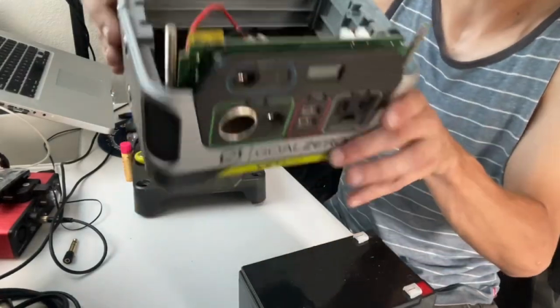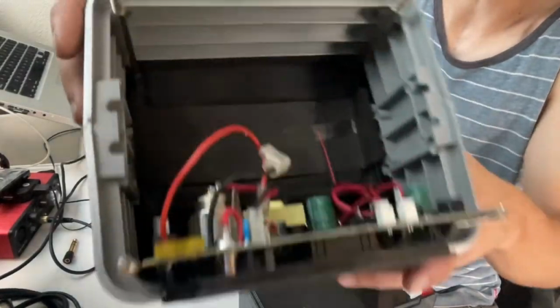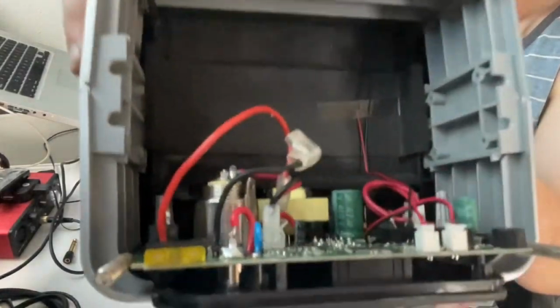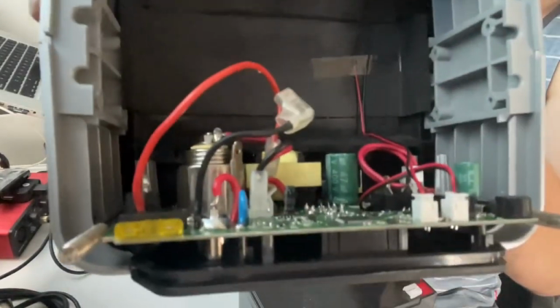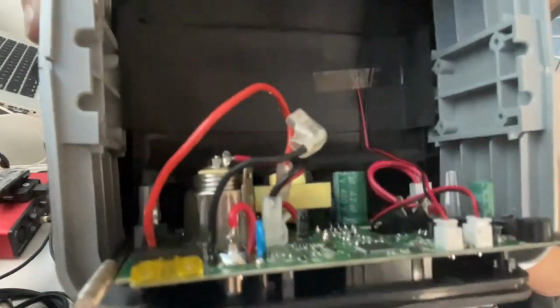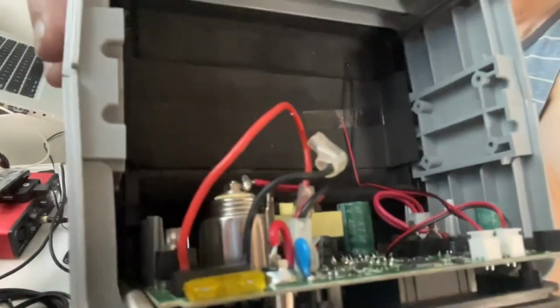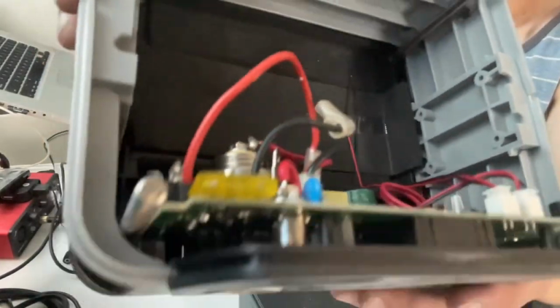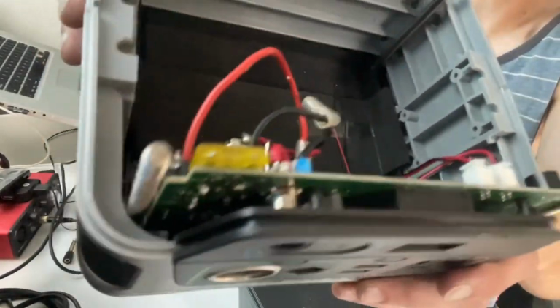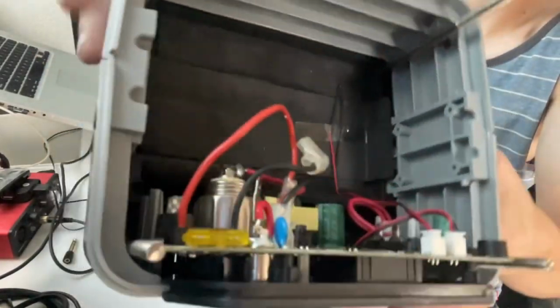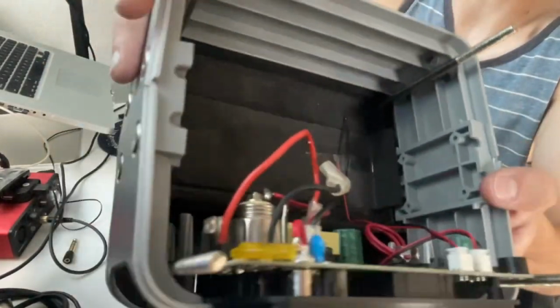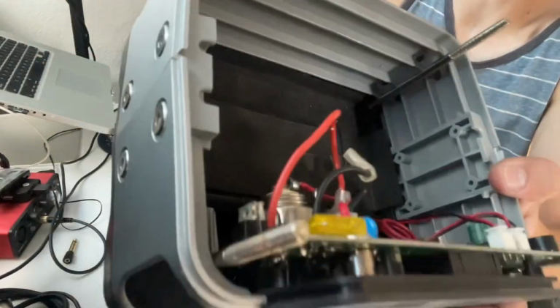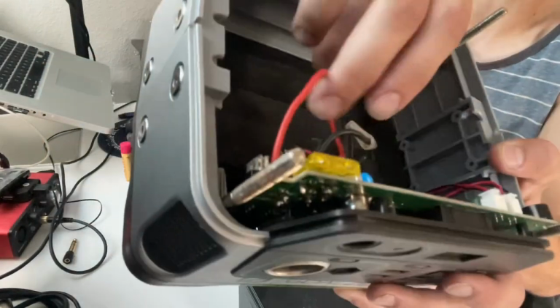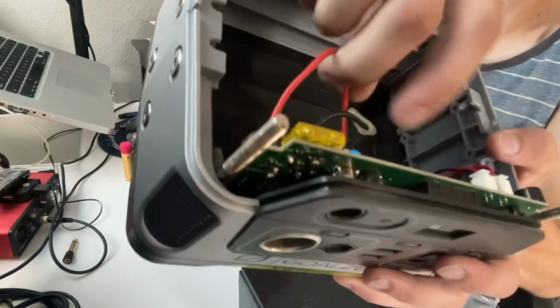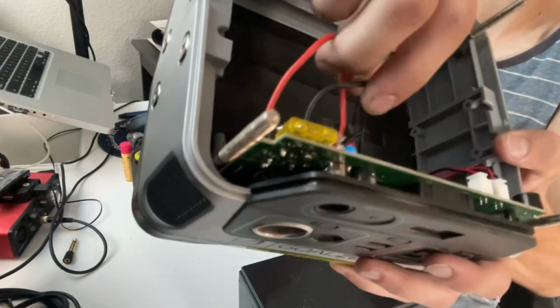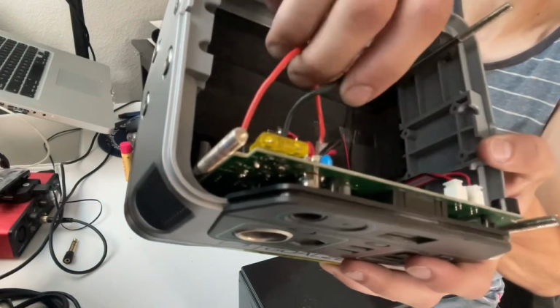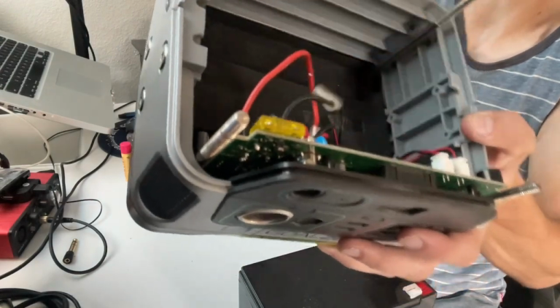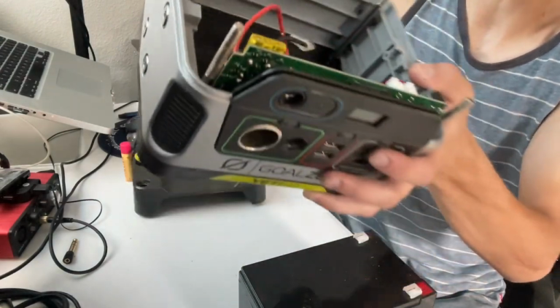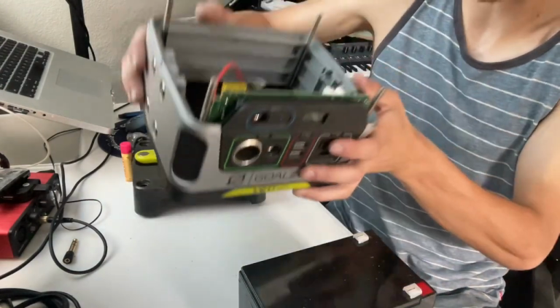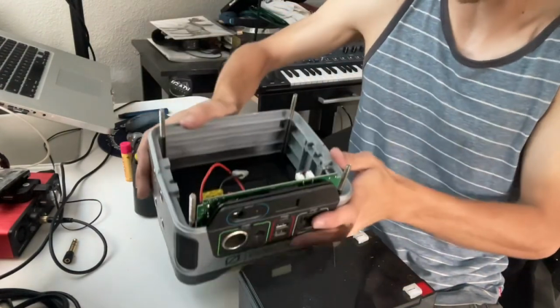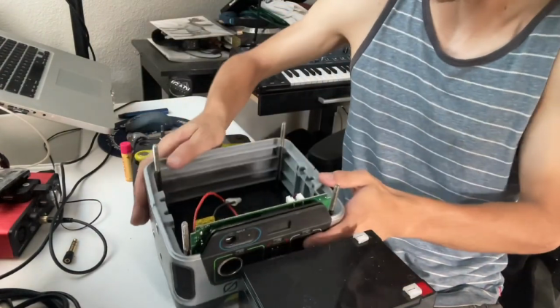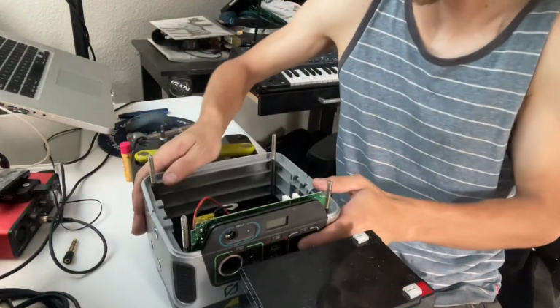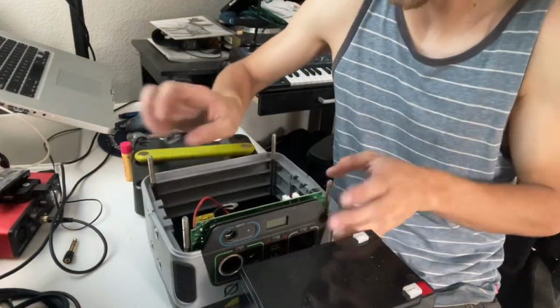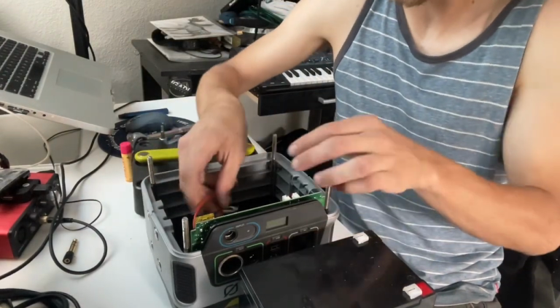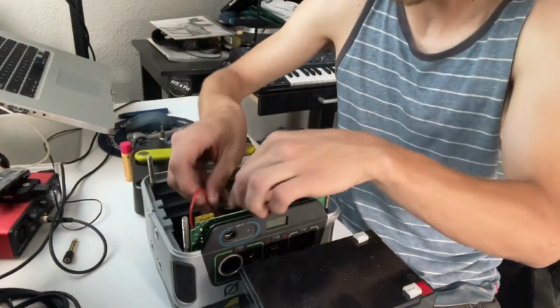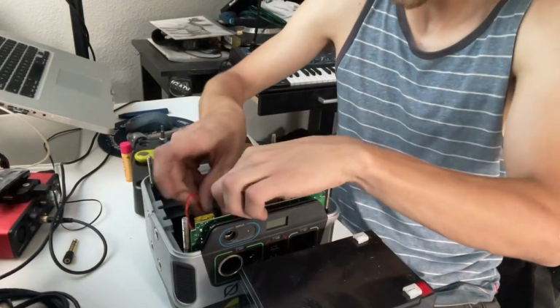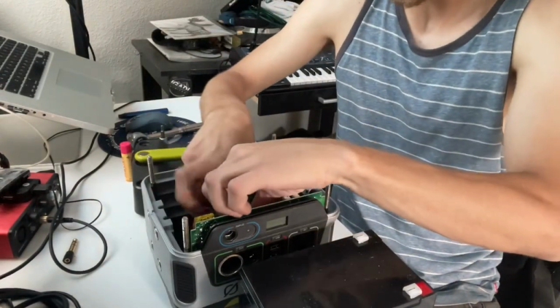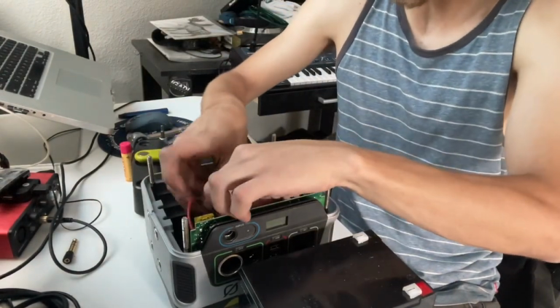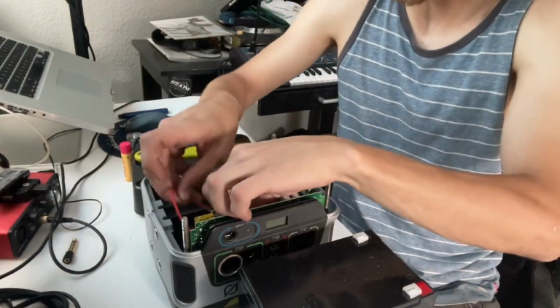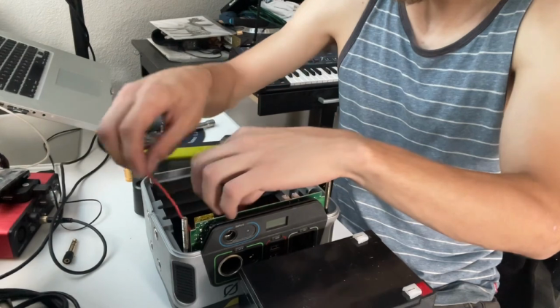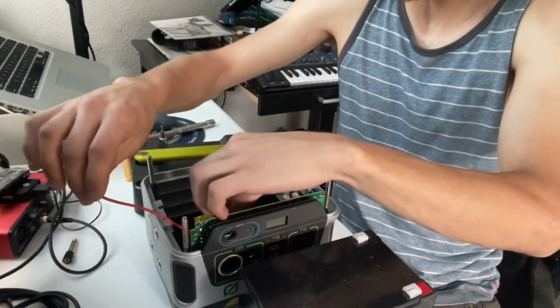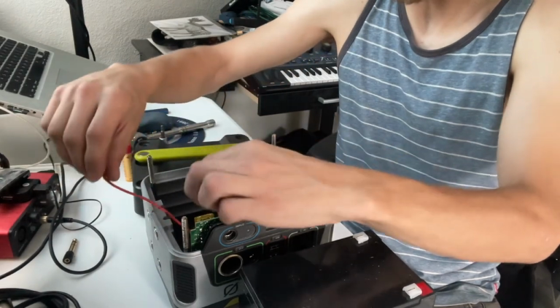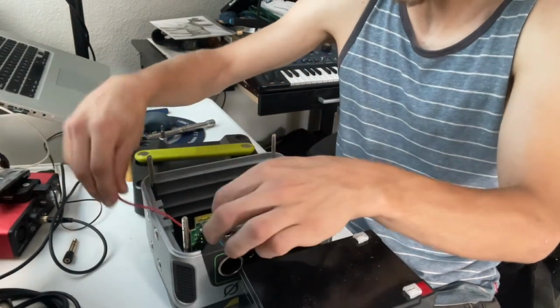Here's a look on the inside. These are the two terminals that we need to hook the battery up to — red for positive, black for negative.